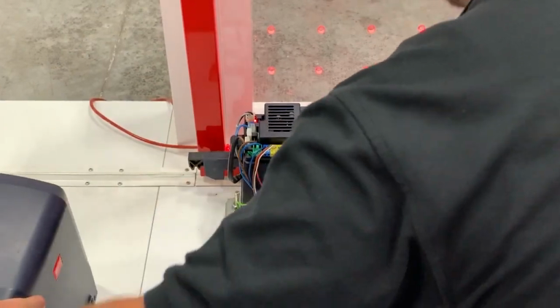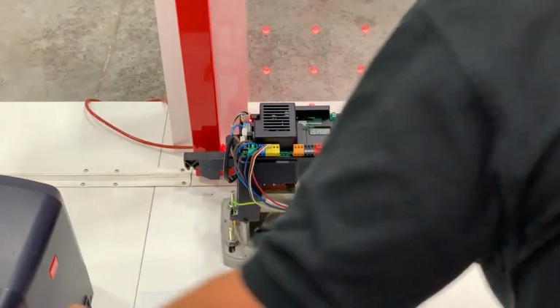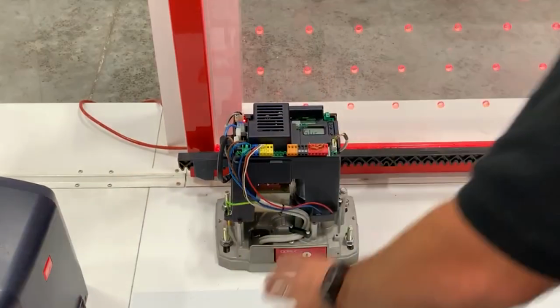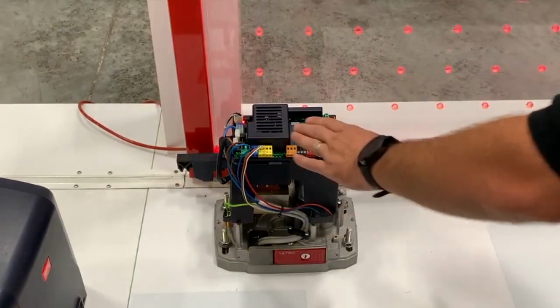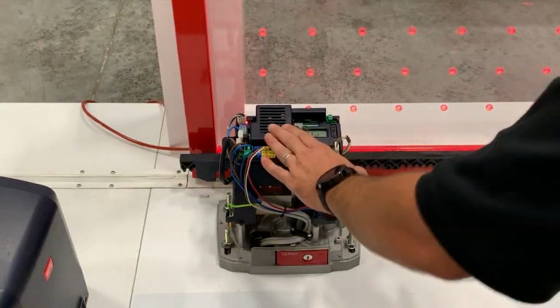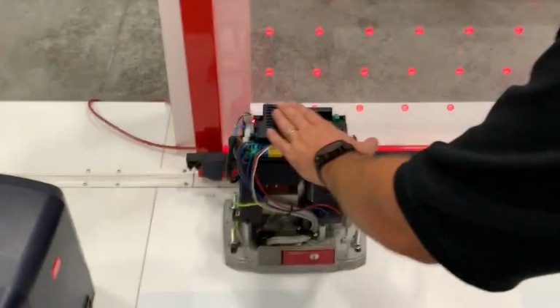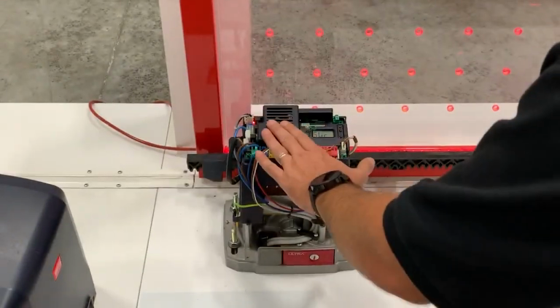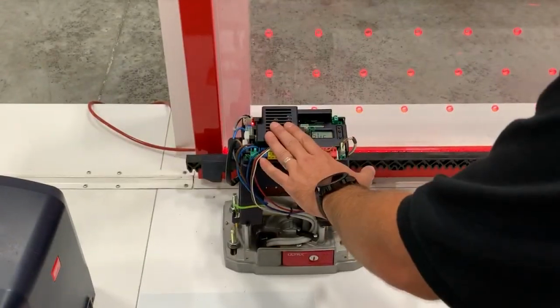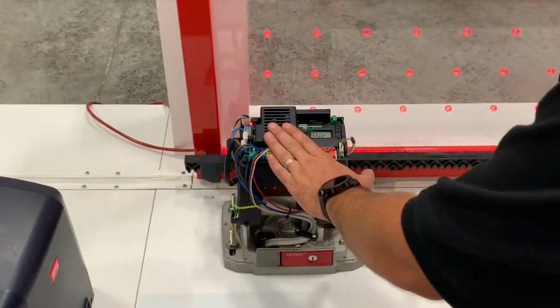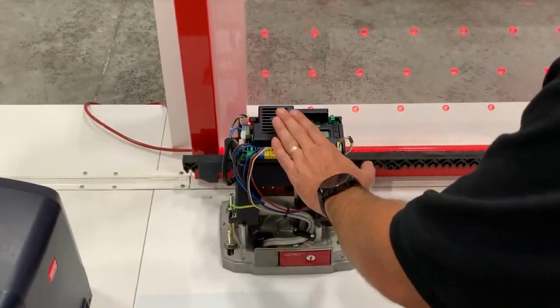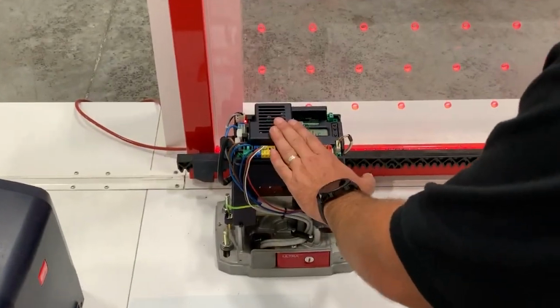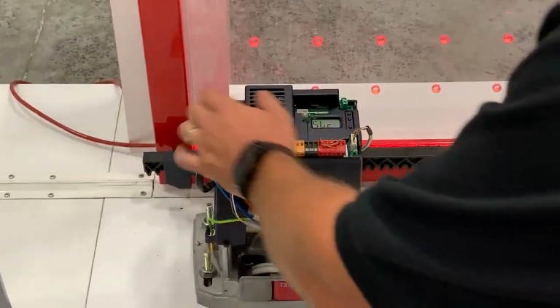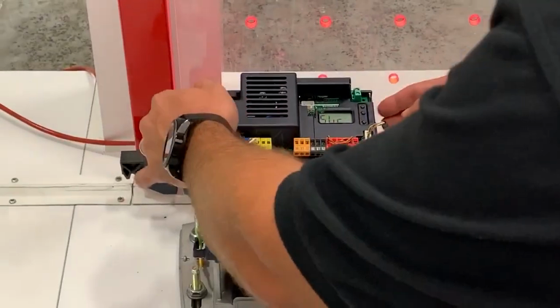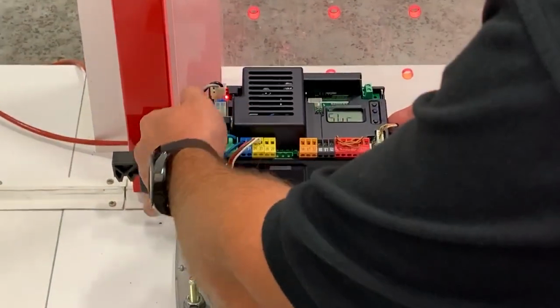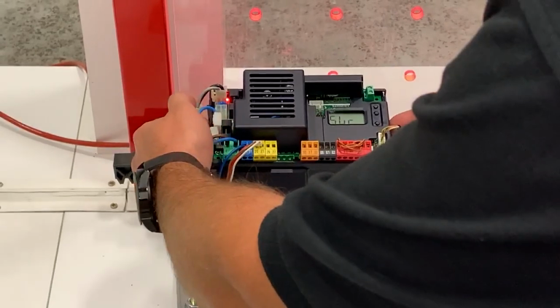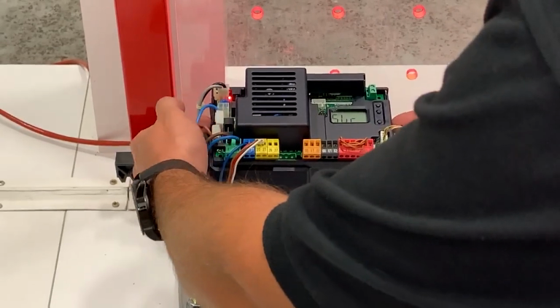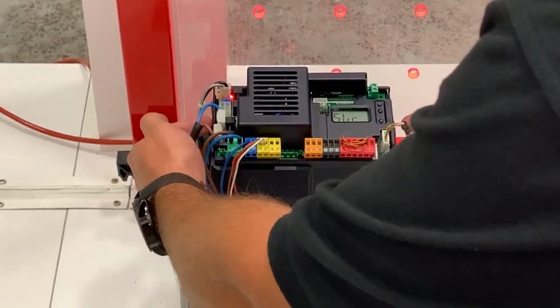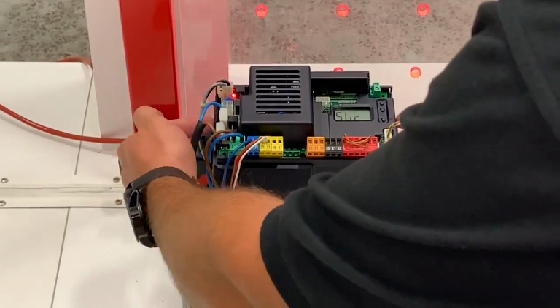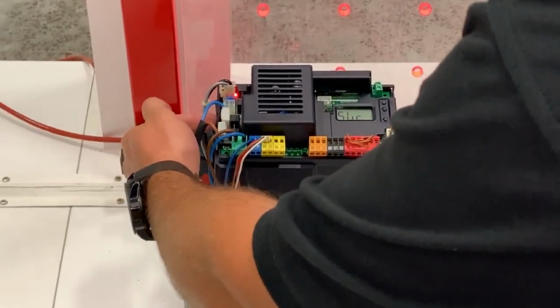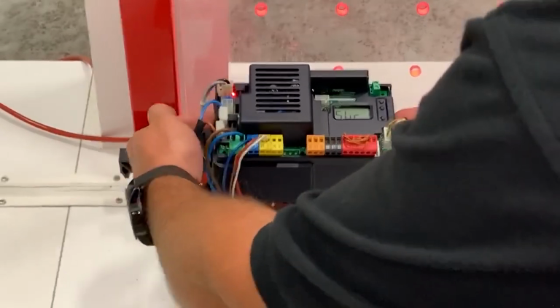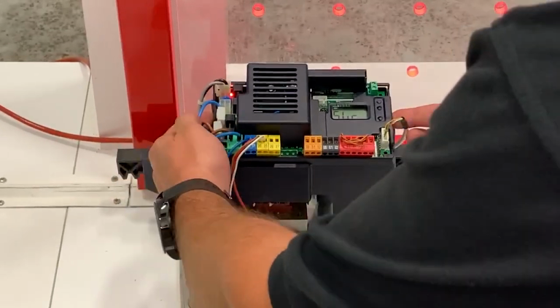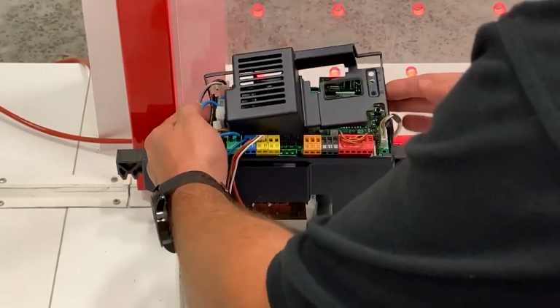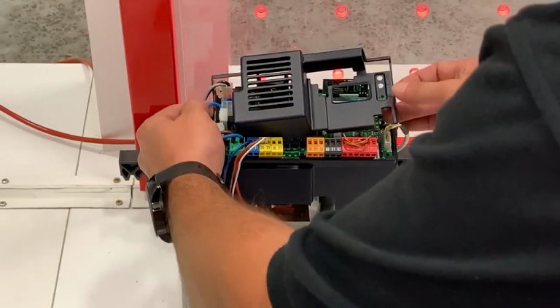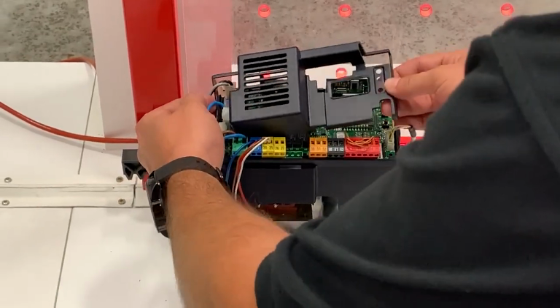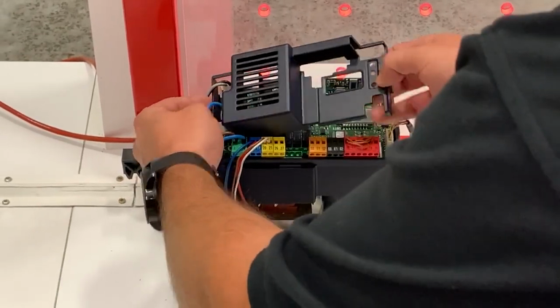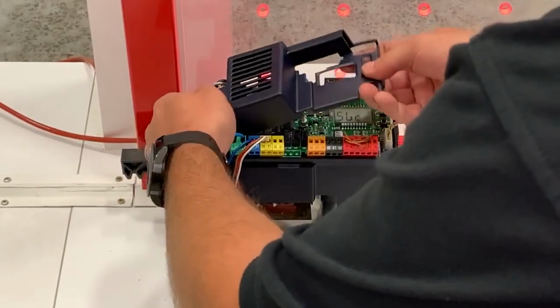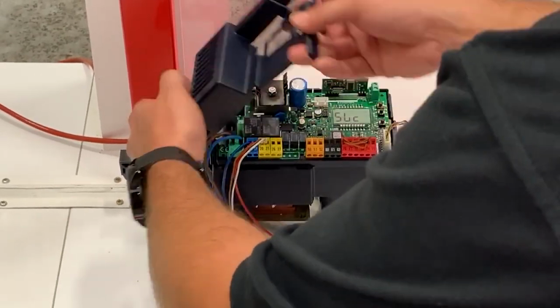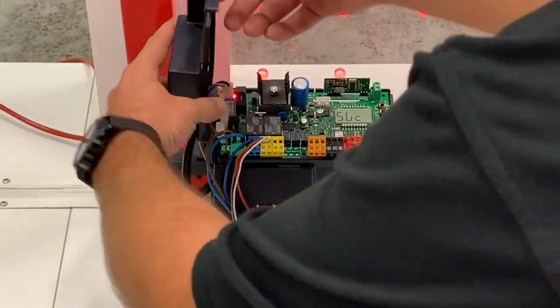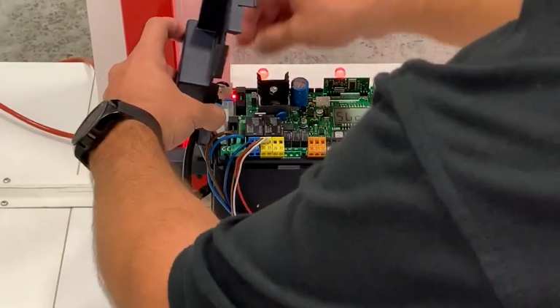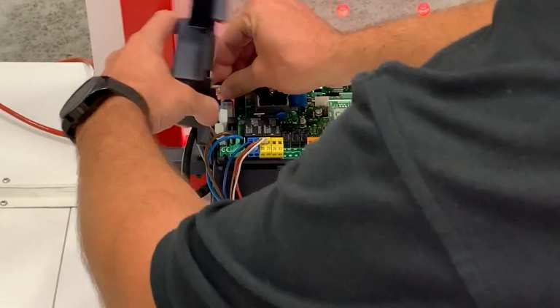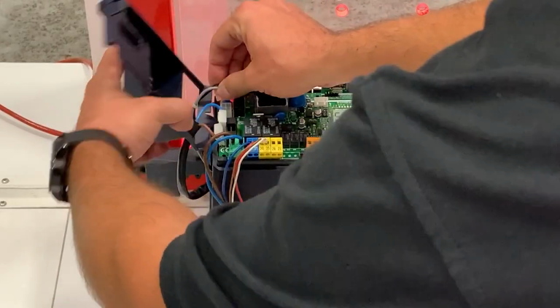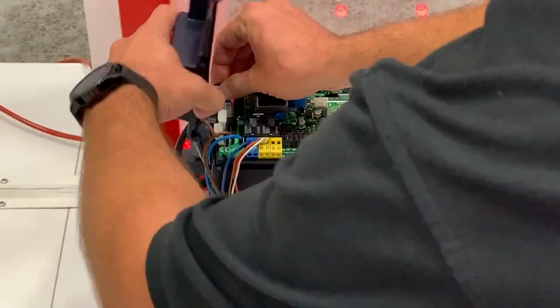Once you remove the top, you'll notice a little protective cover for the control board. That comes off pretty easily by just pushing the two tabs on the side — it'll lift and you'll be able to slide it over to the corner.